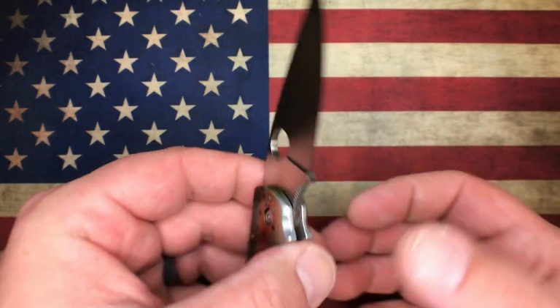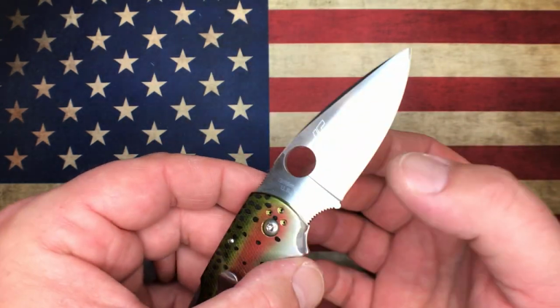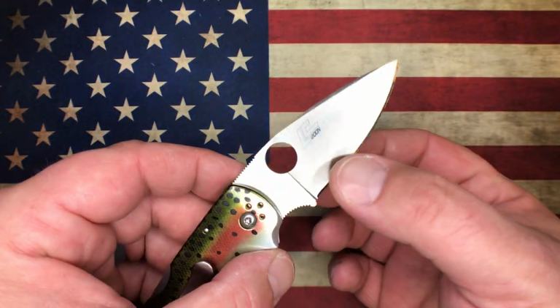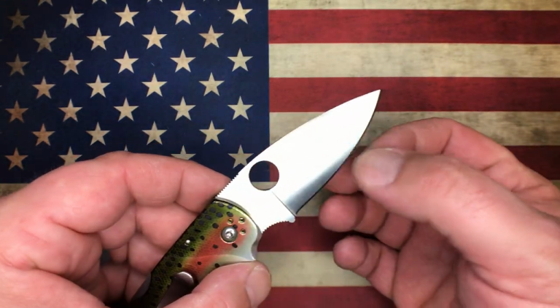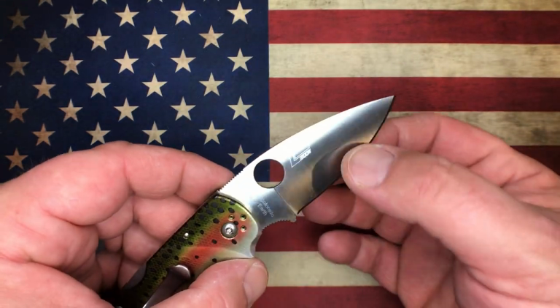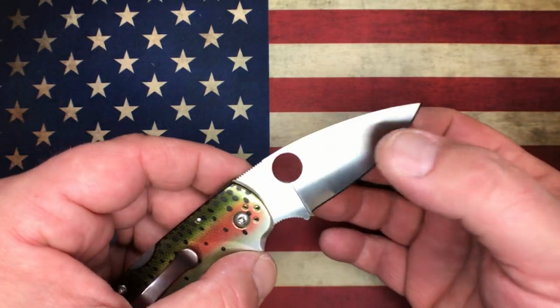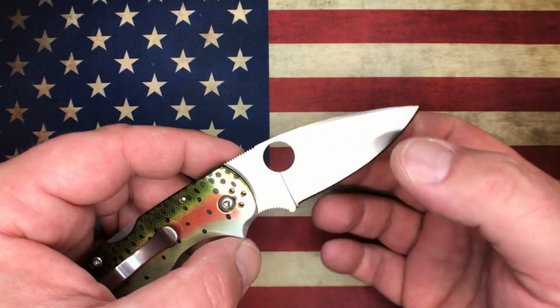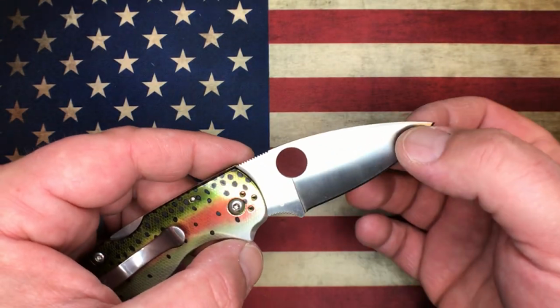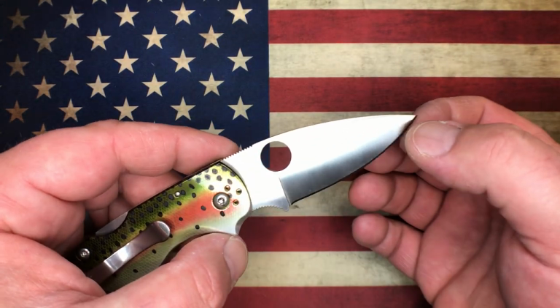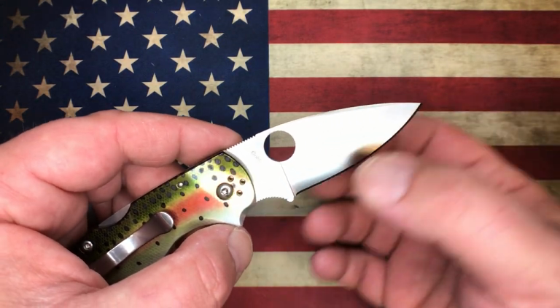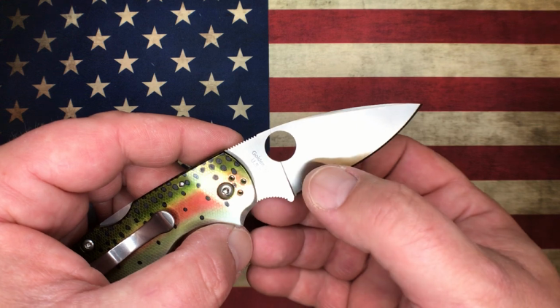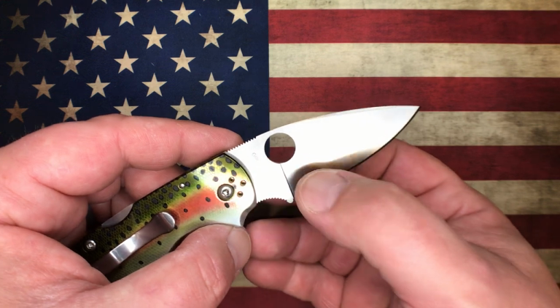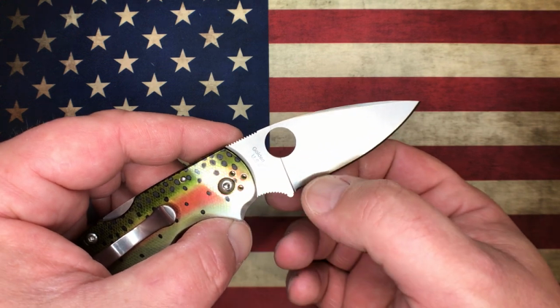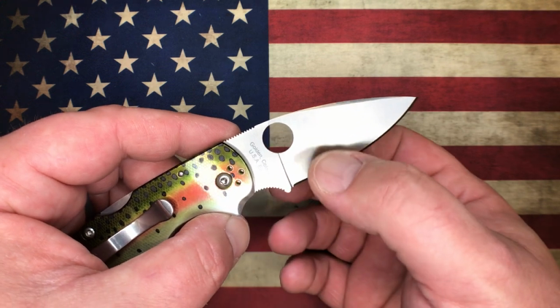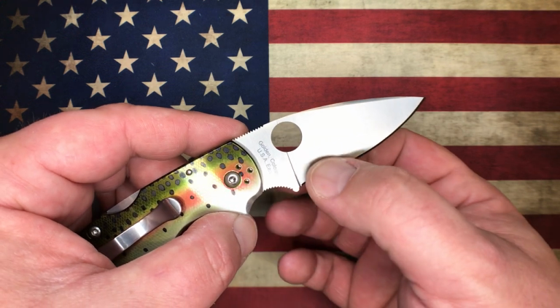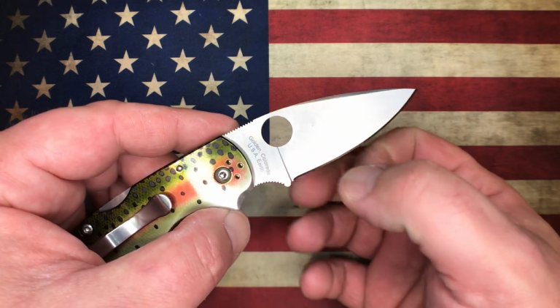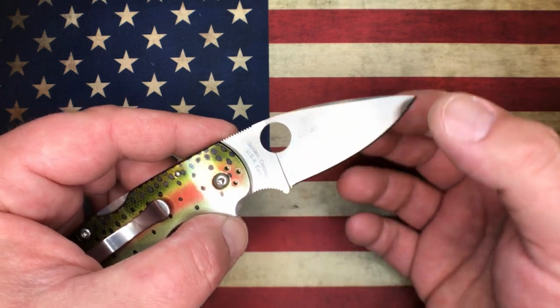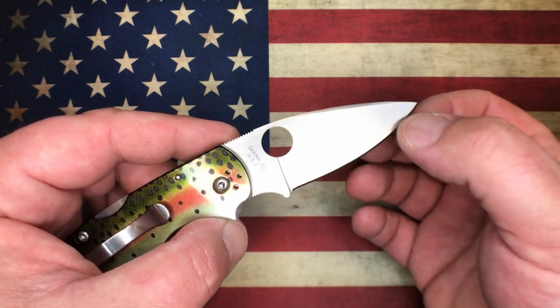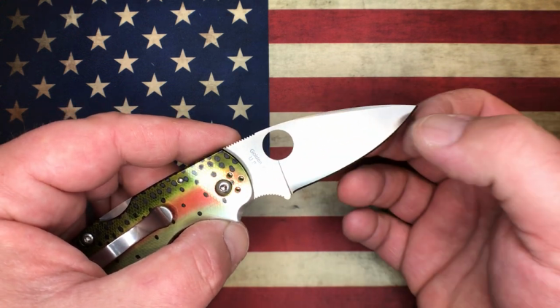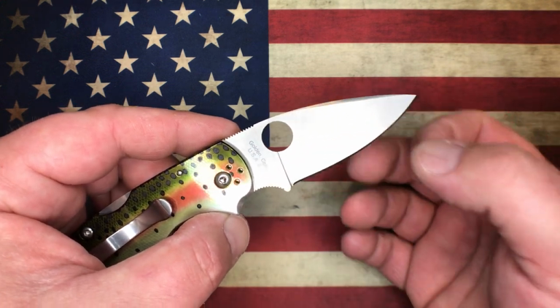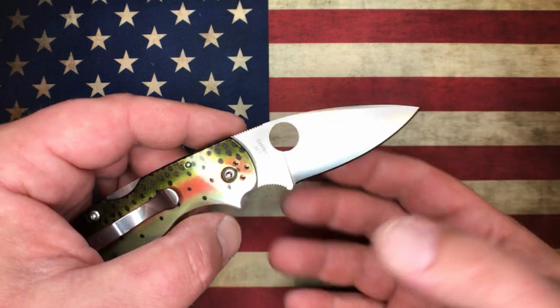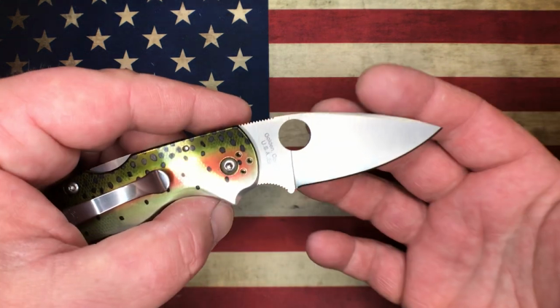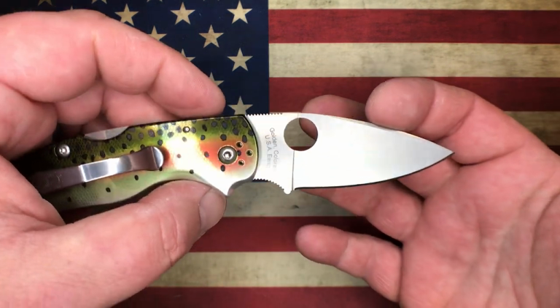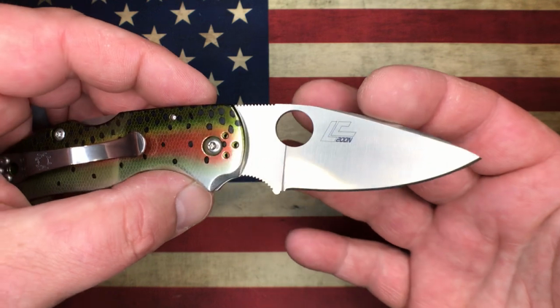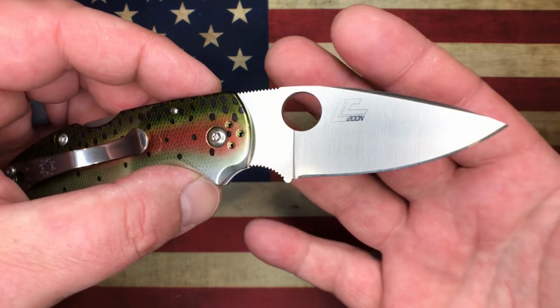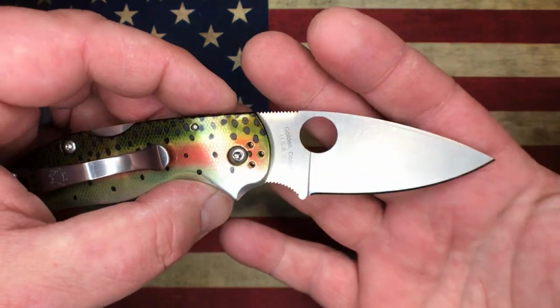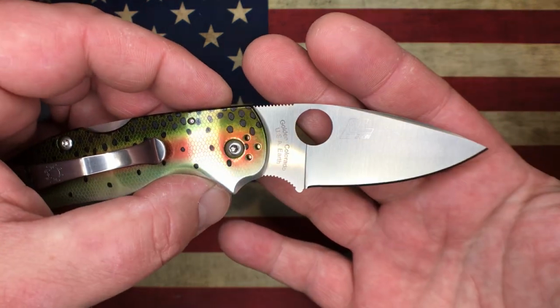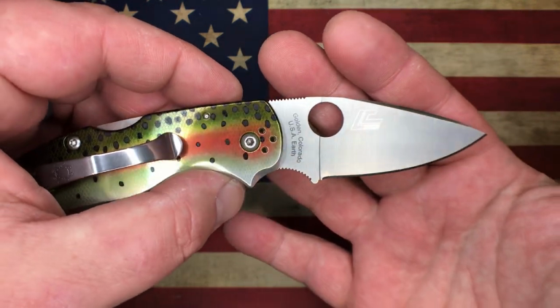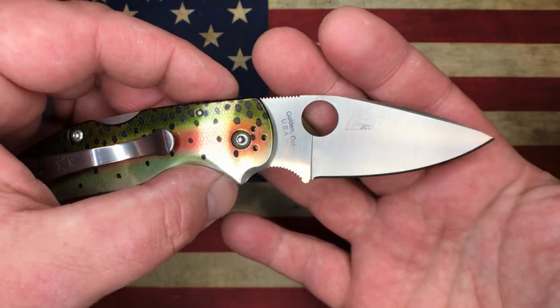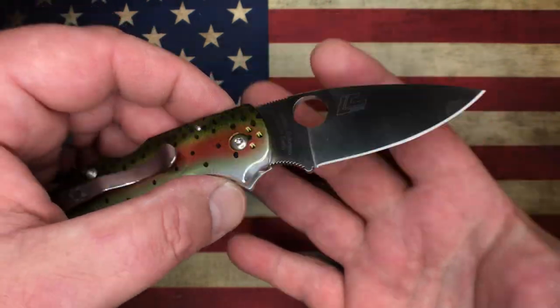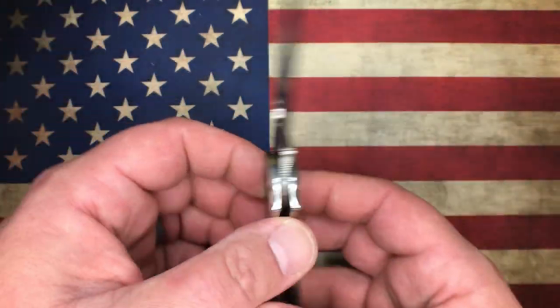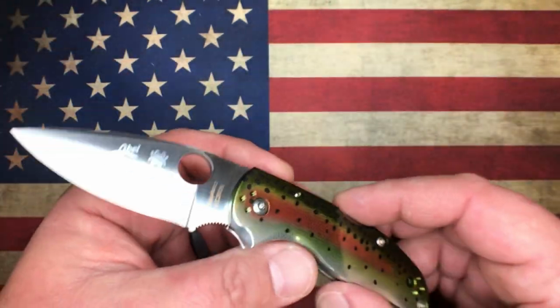Behind the edge thickness — depending on where you measure it — back here at the back it's about 19 thousandths, and then it goes out to about 20 thousandths. So kind of standard Spyderco behind-the-edge thickness there.